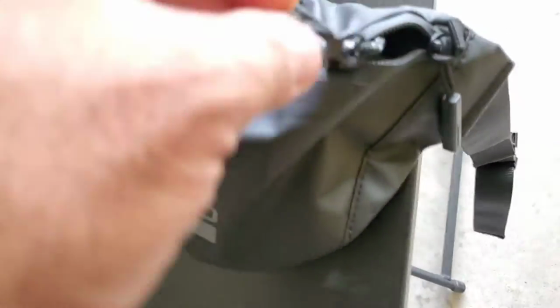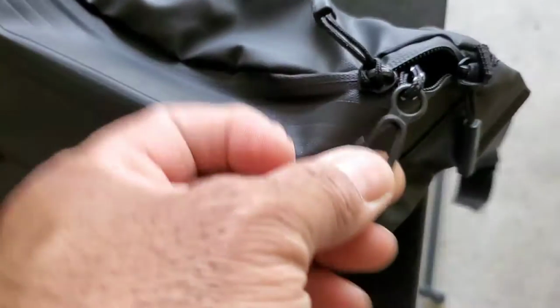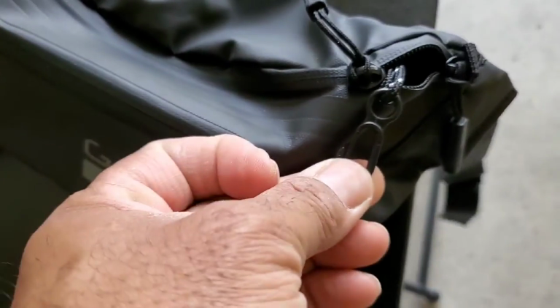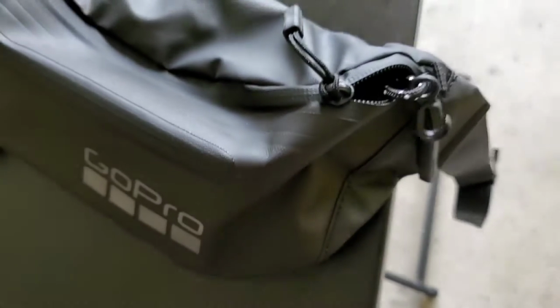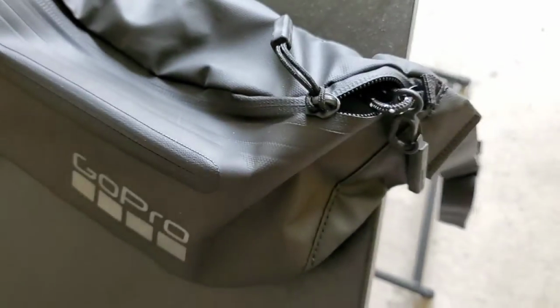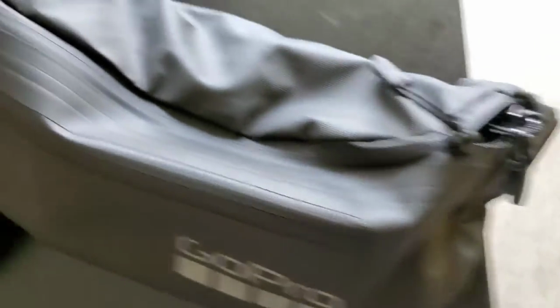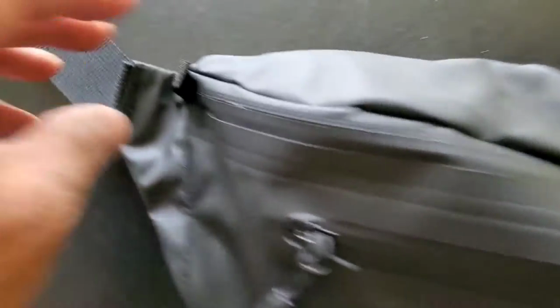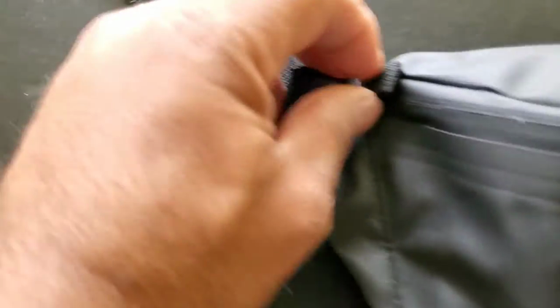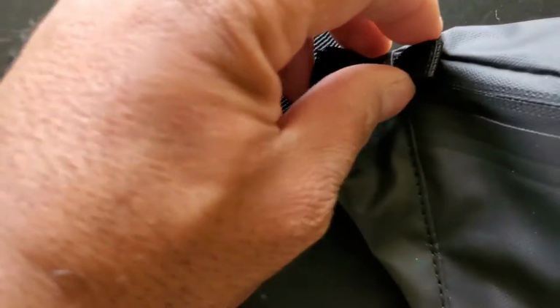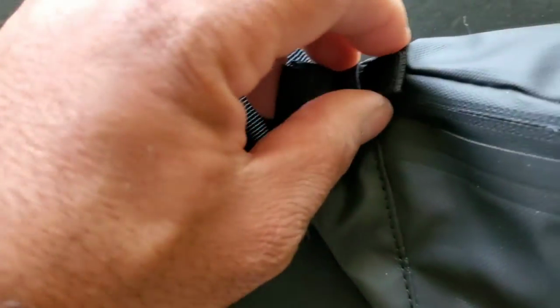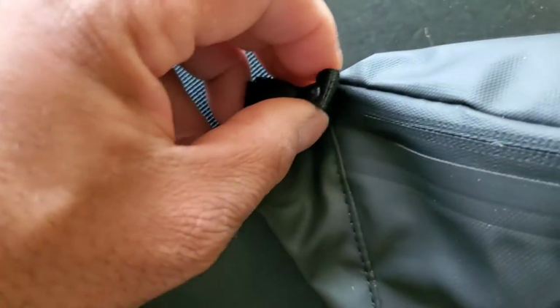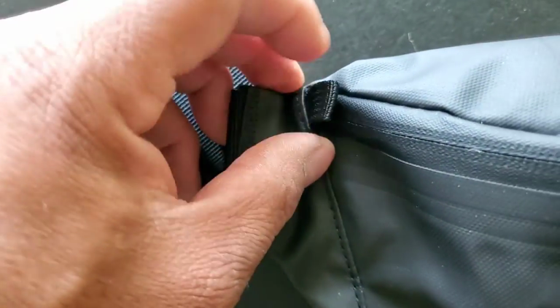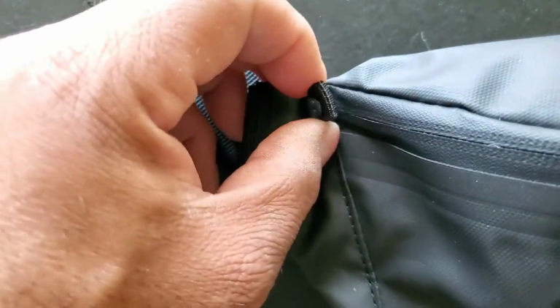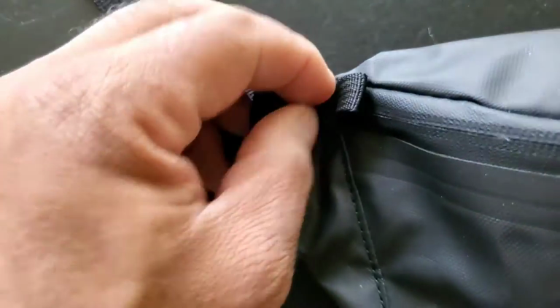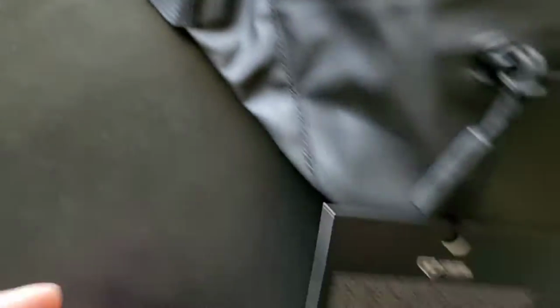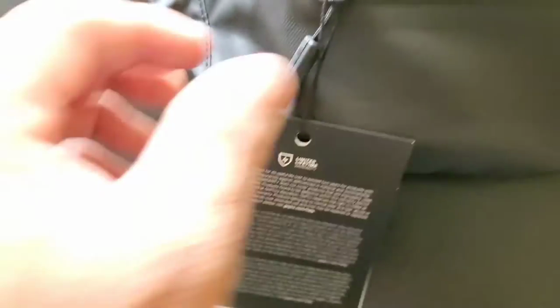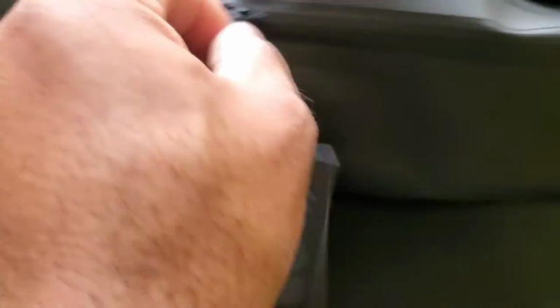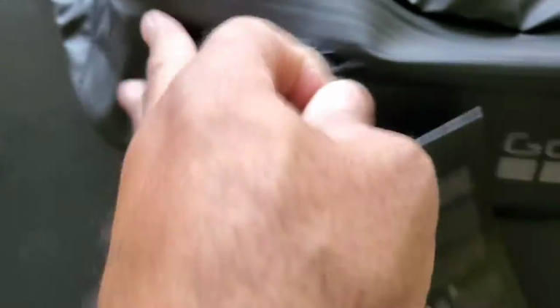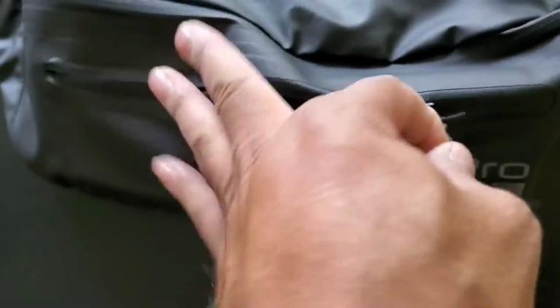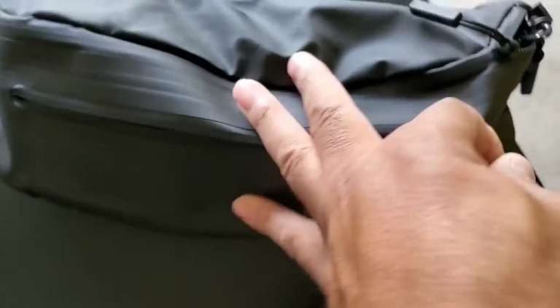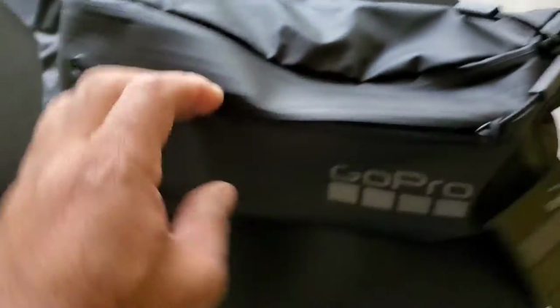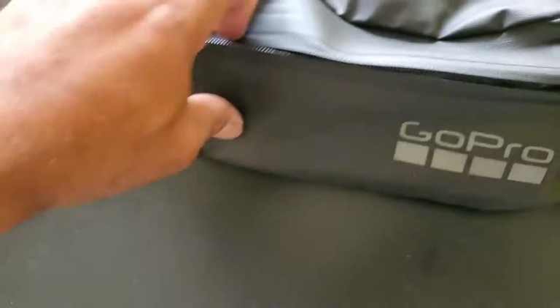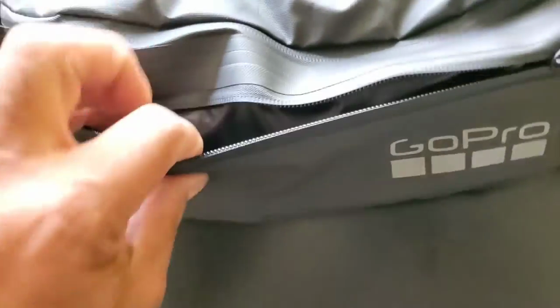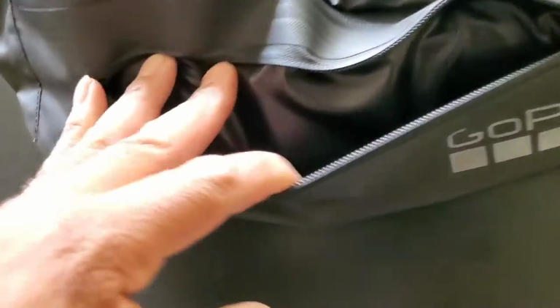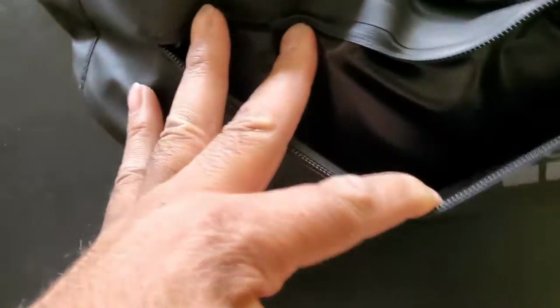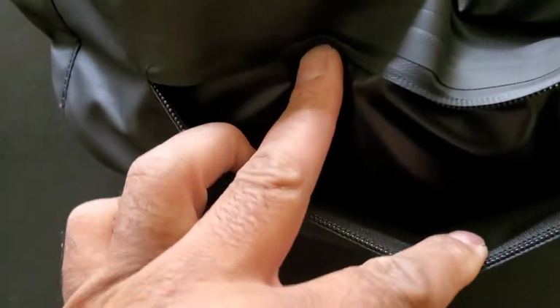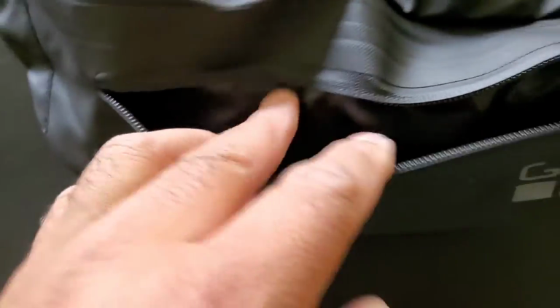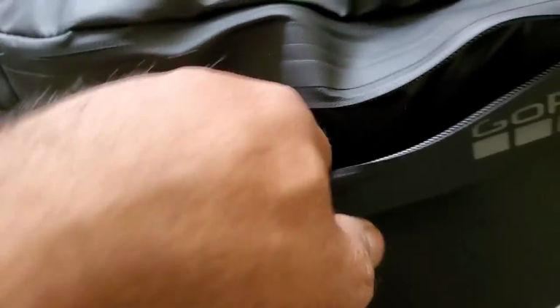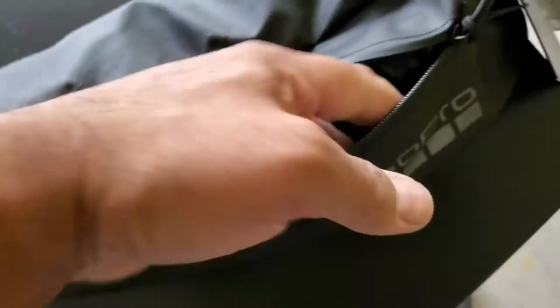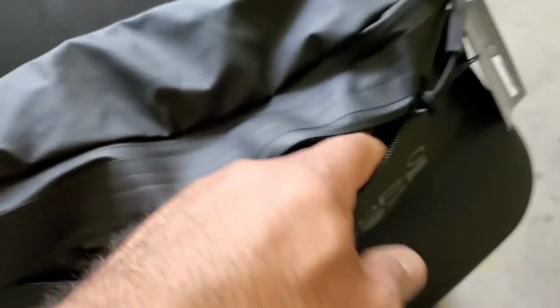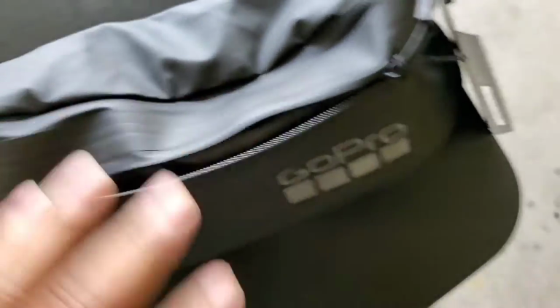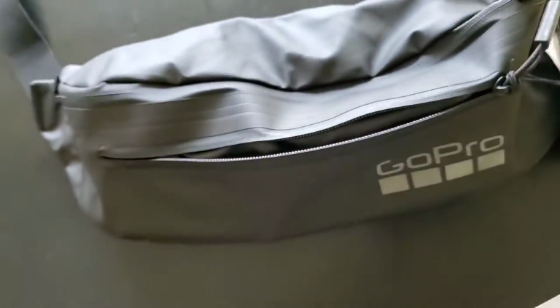We got space to hang stuff out of the bag. Same thing on this side with another loop. You got the little waterproof section here, the little frontal section. There's nothing special about it — it's just a nice little pocket.